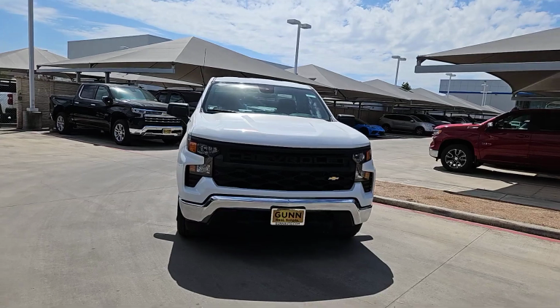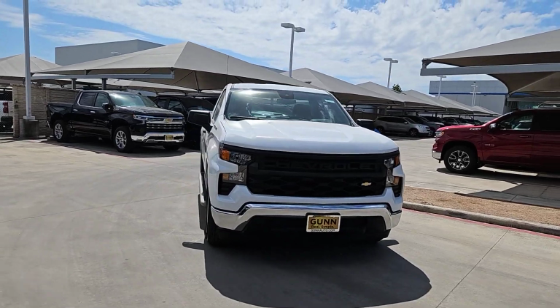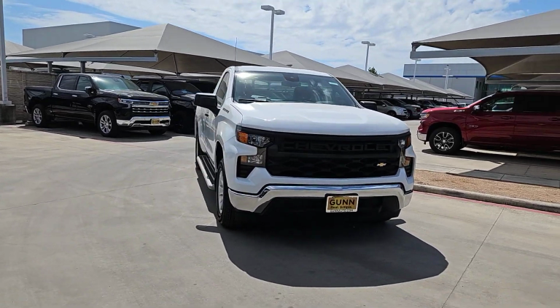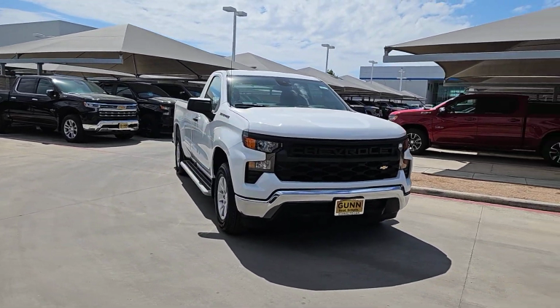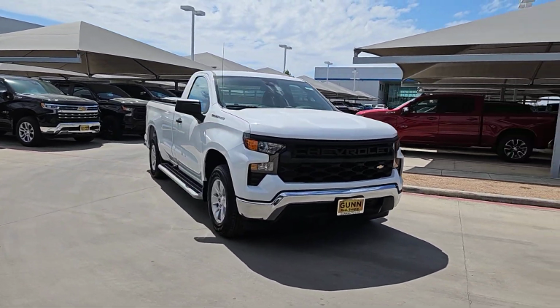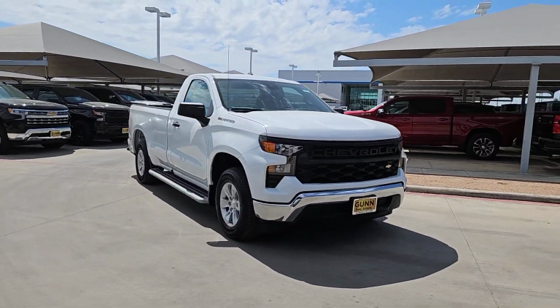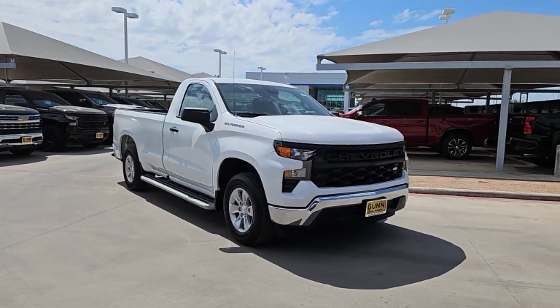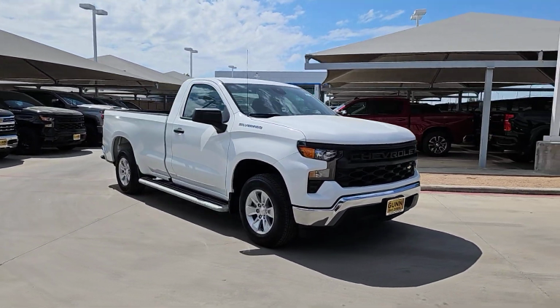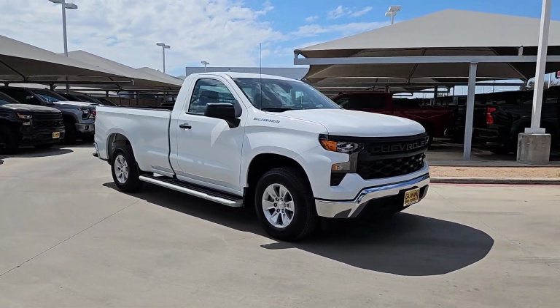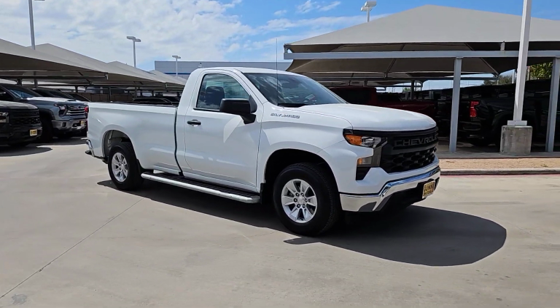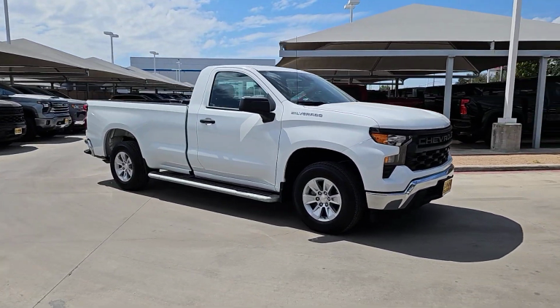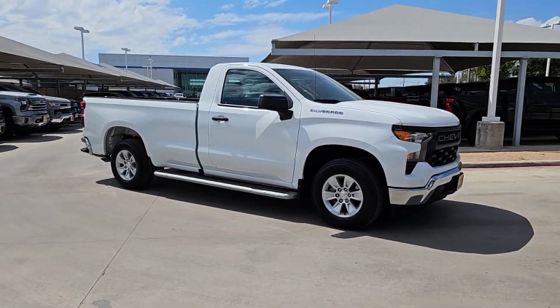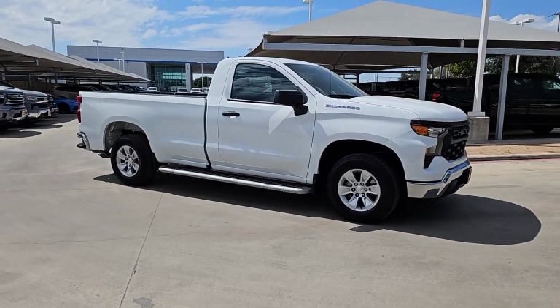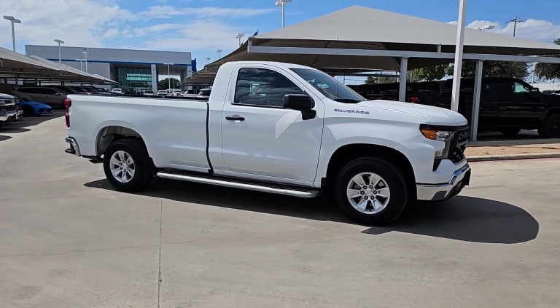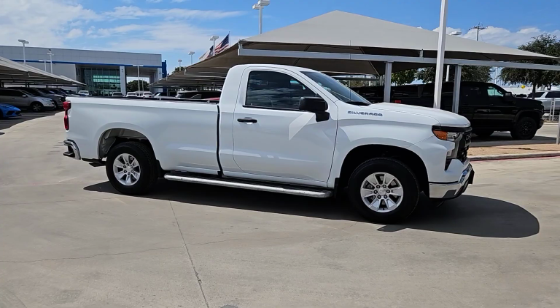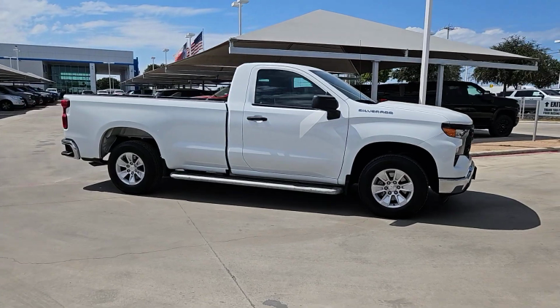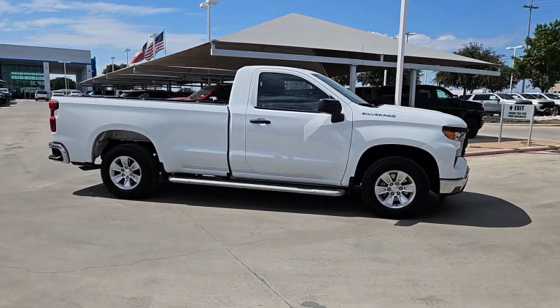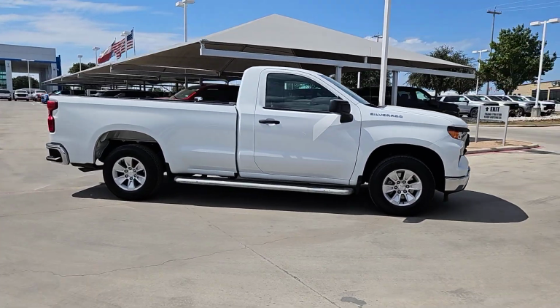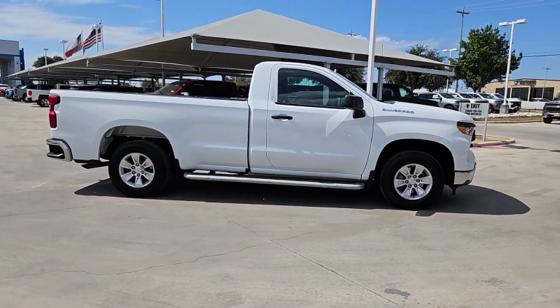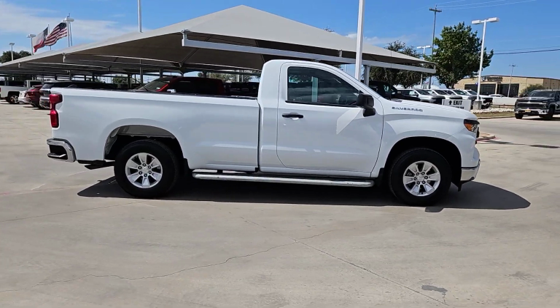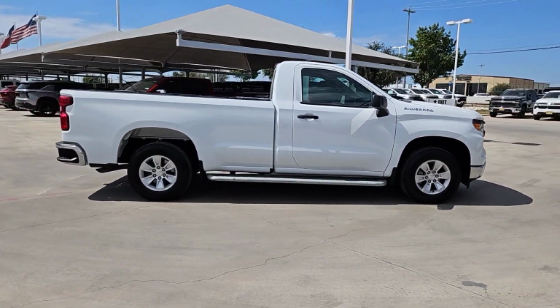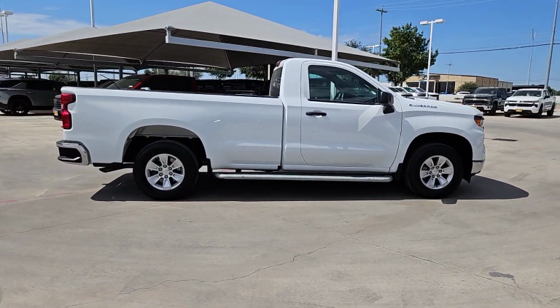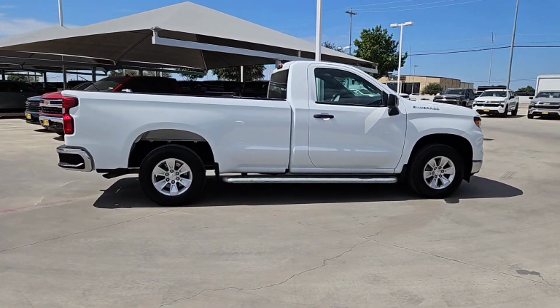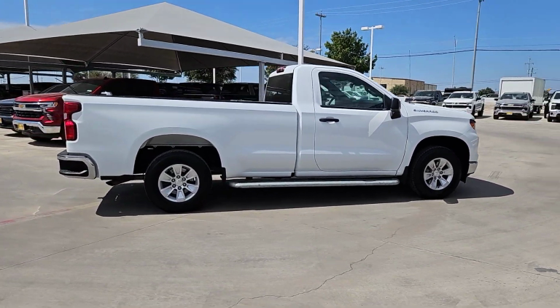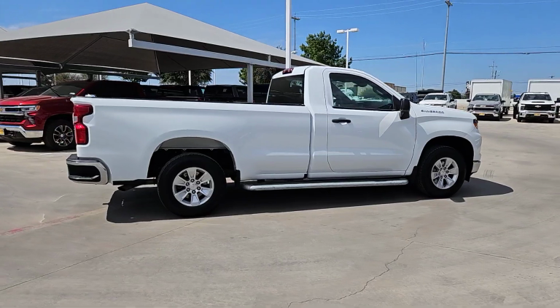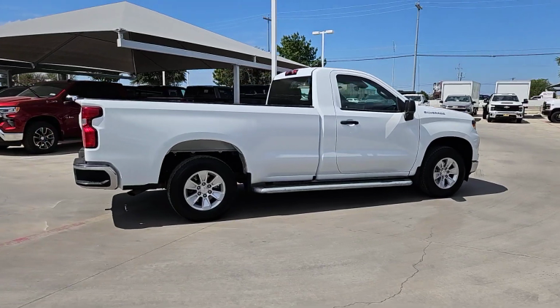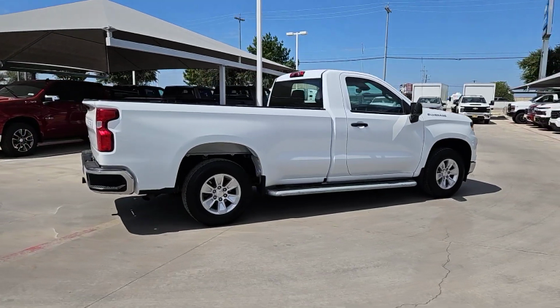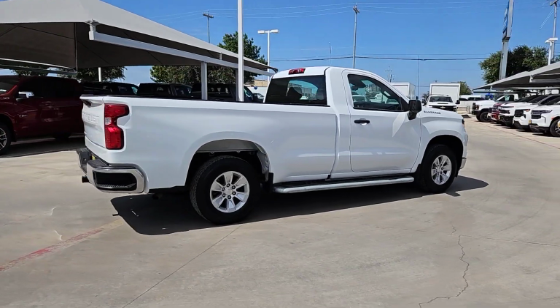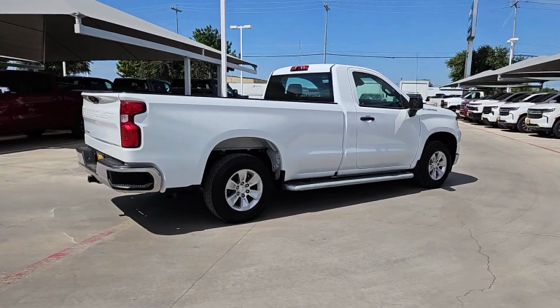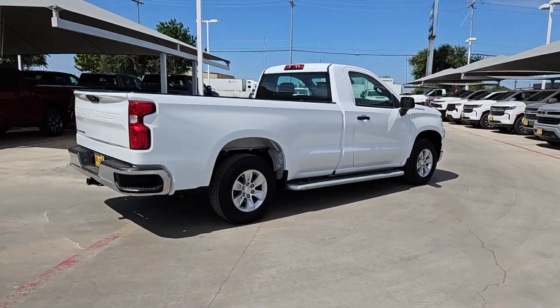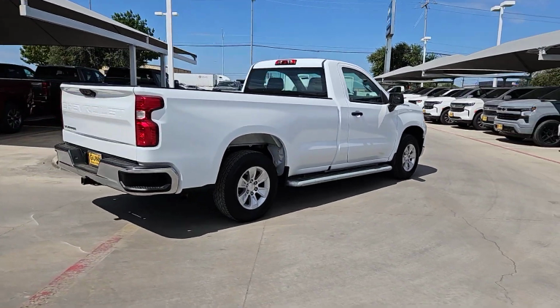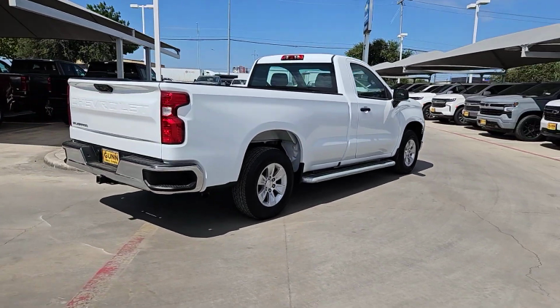Take a moment to check out the 2023 Chevrolet Silverado 1500. This vehicle is an outstanding buy with fewer than 15,000 miles on the odometer.